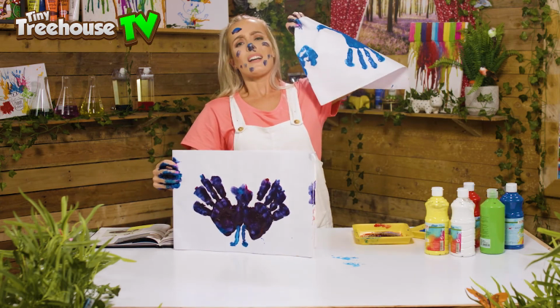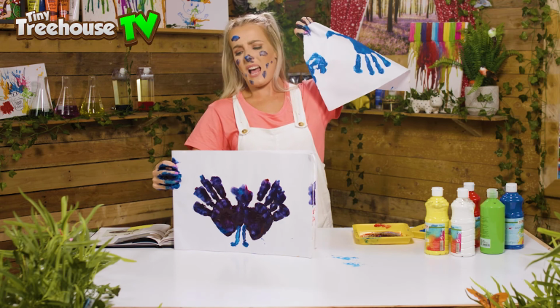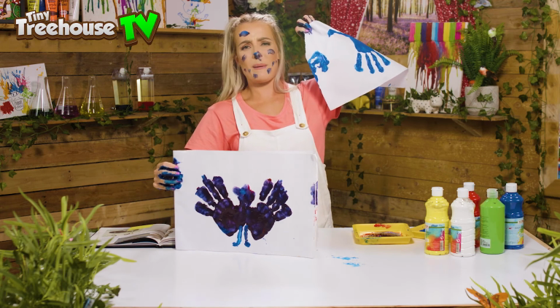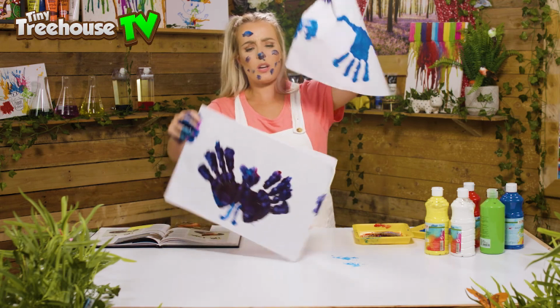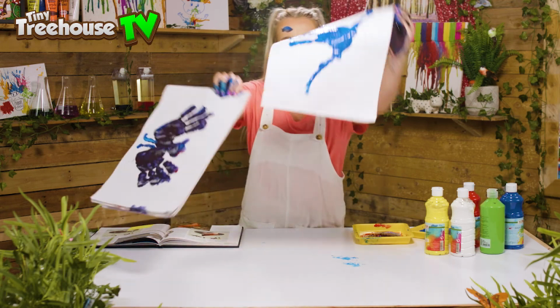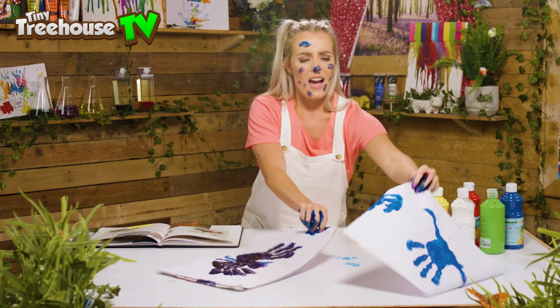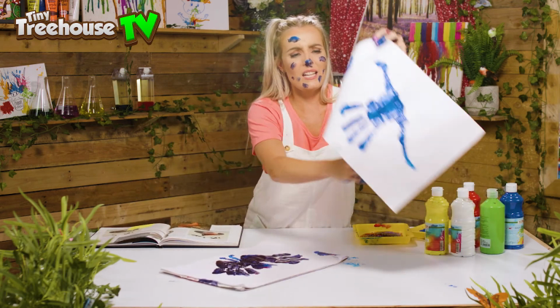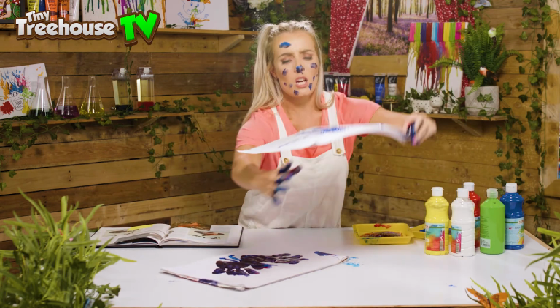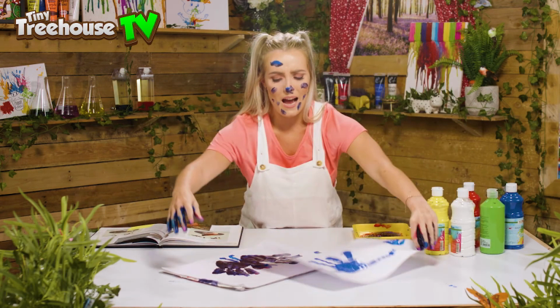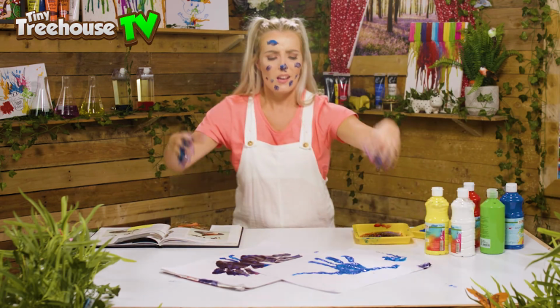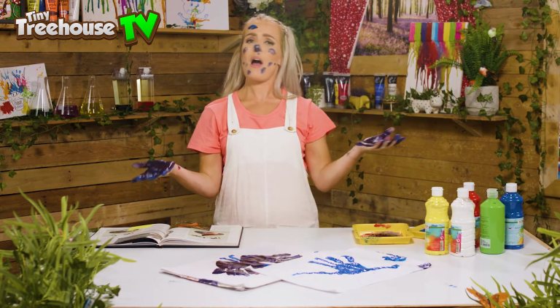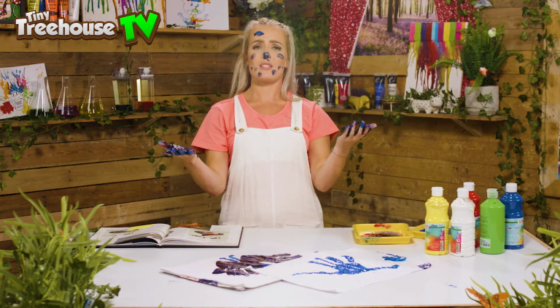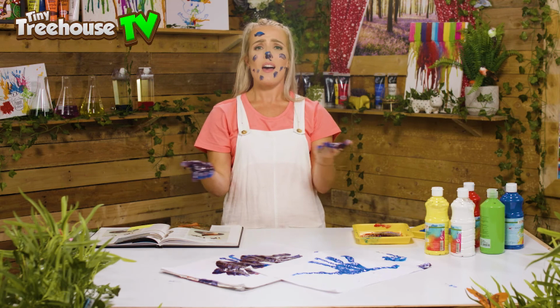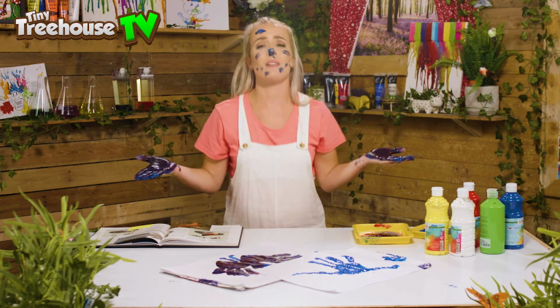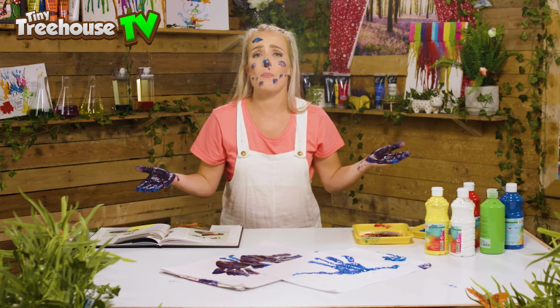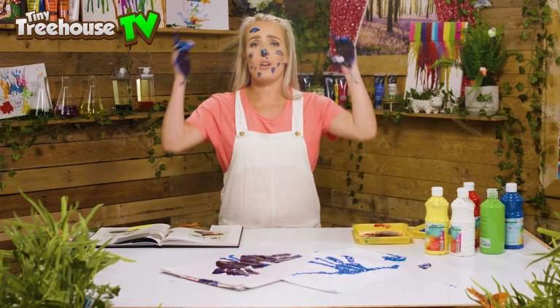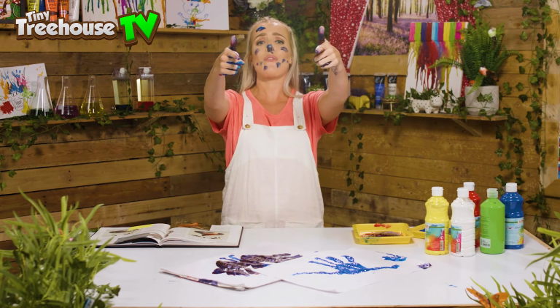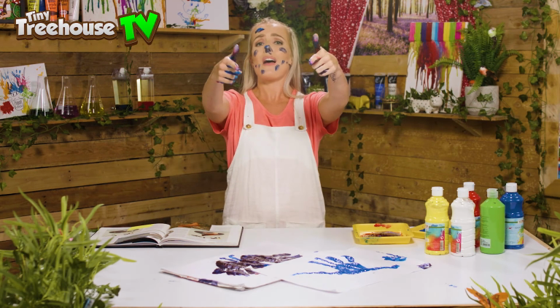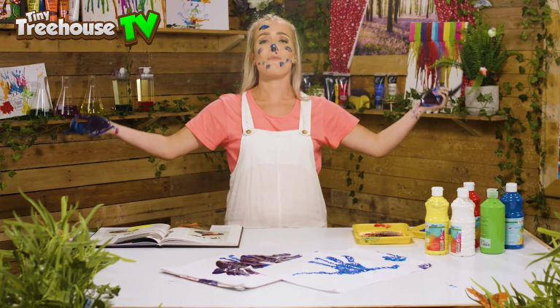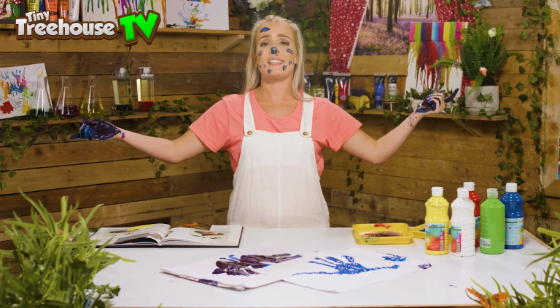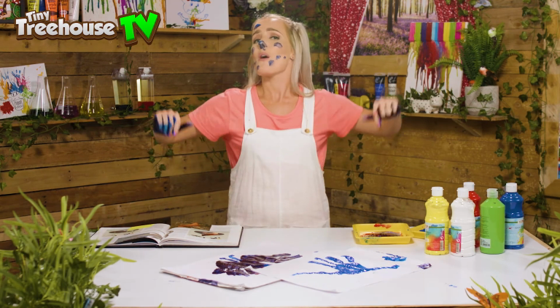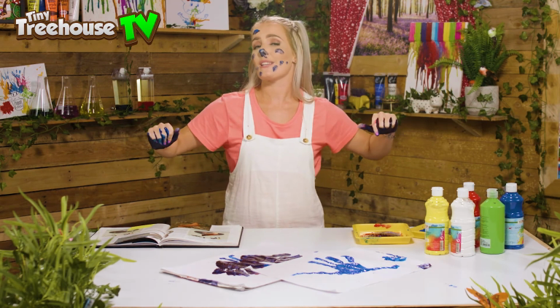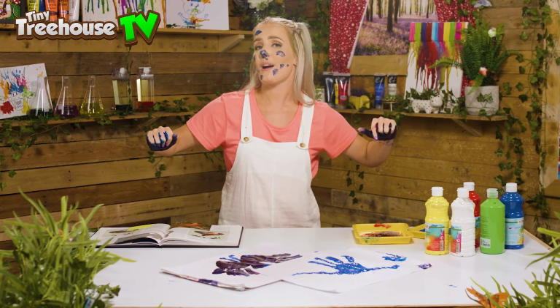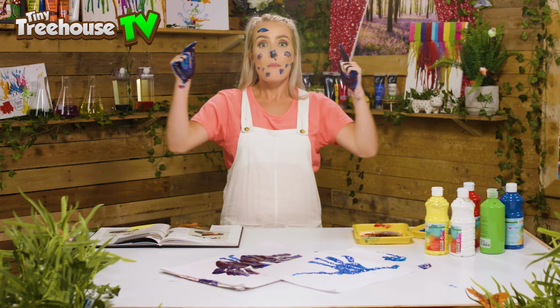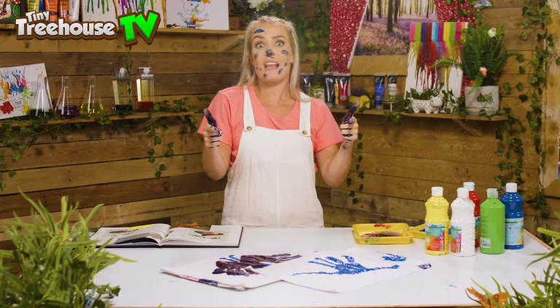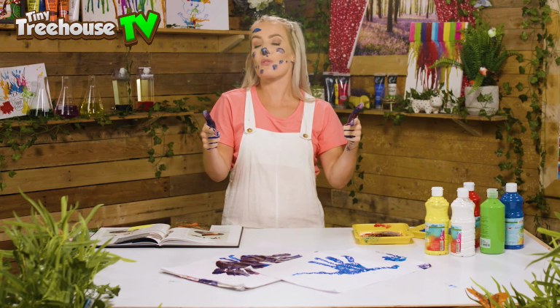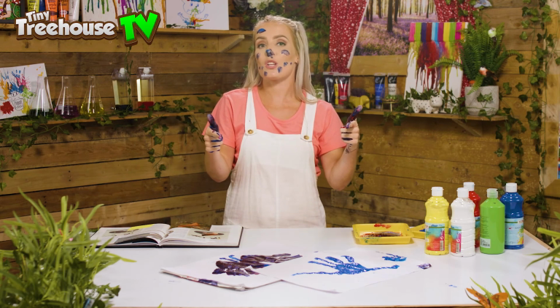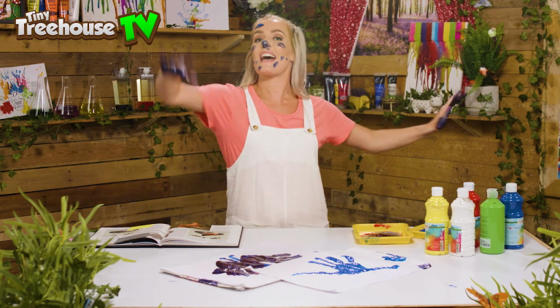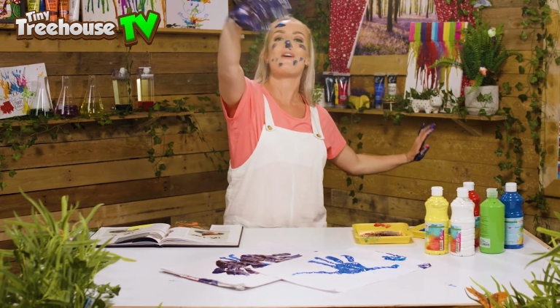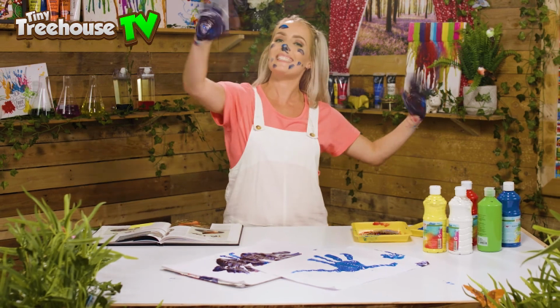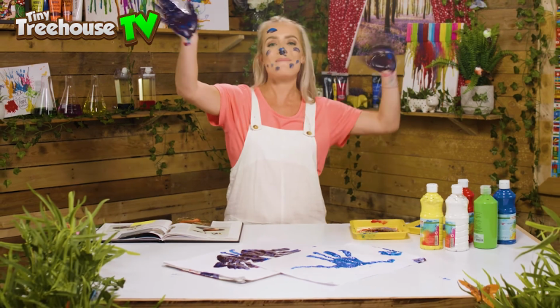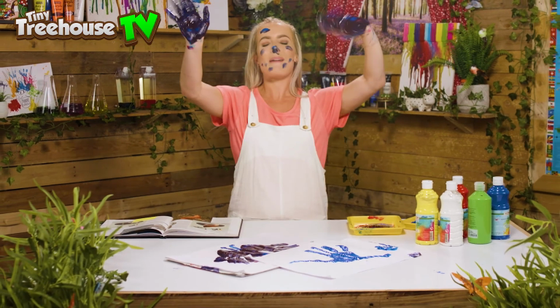I'm a little bit stuck — I think I need to go and wash my hands! So whilst I do that, I'm gonna say goodbye to all of you. I've been Daisy, back in the Tree House. Make sure you like and subscribe to our channel and I'll see you all next time. Bye!